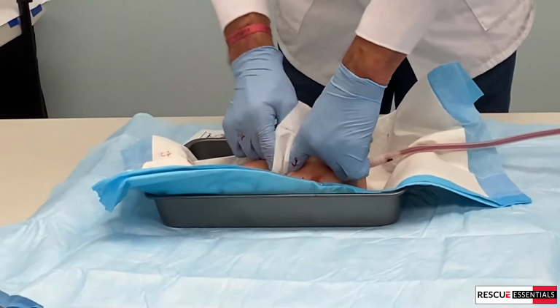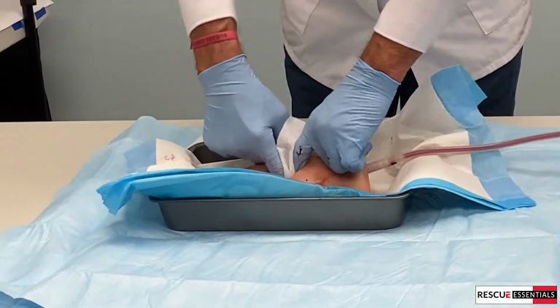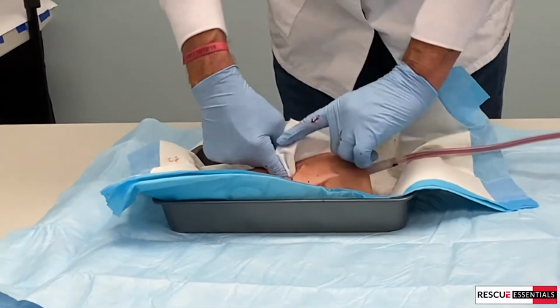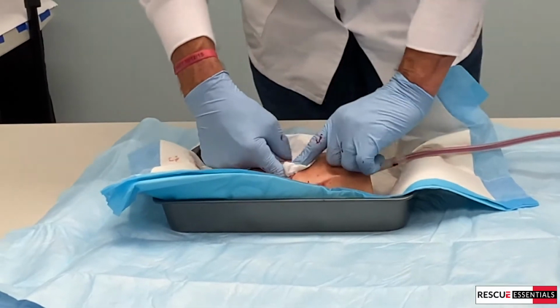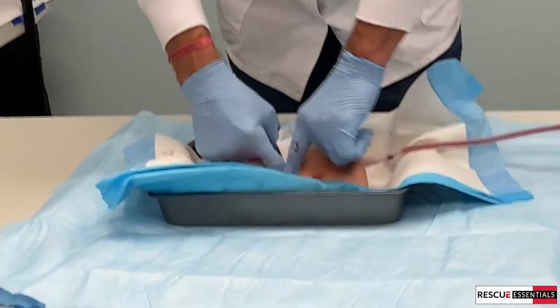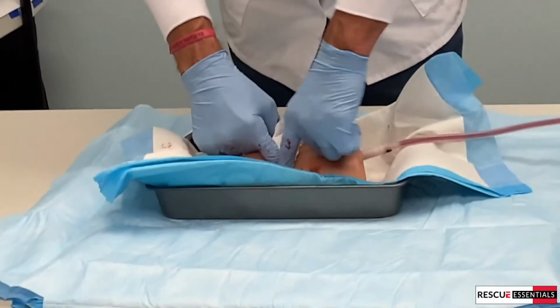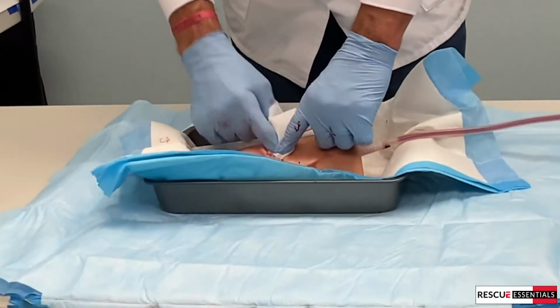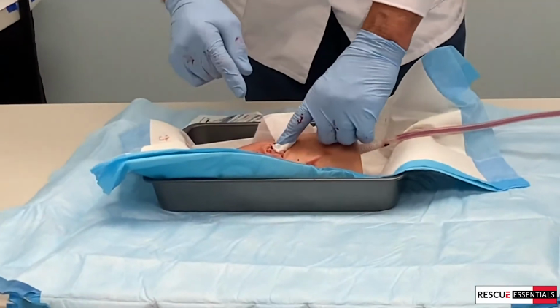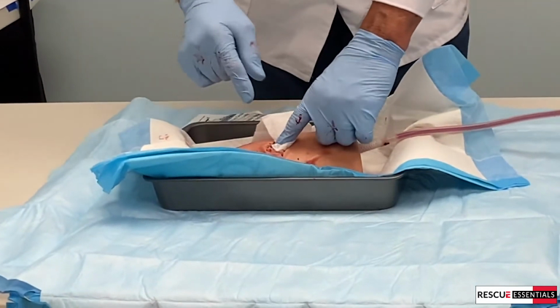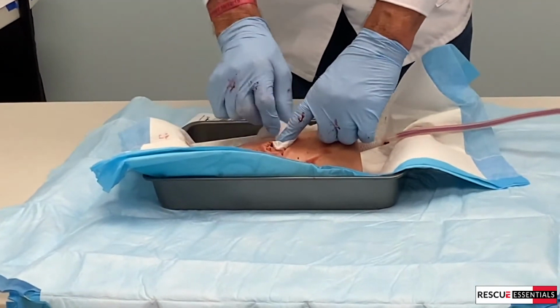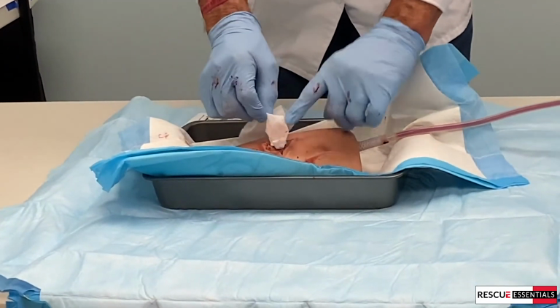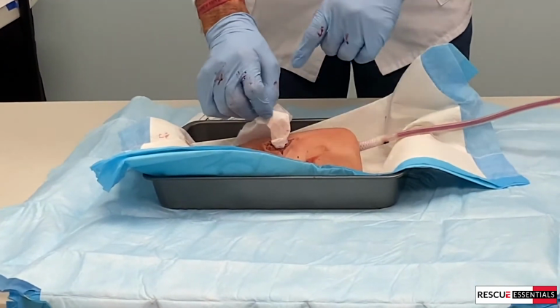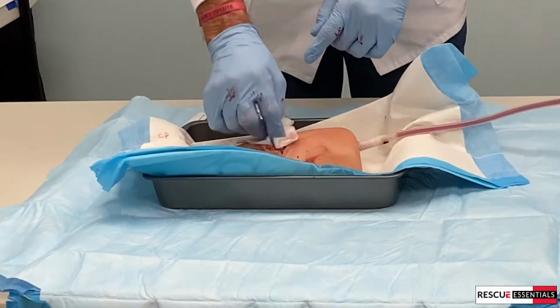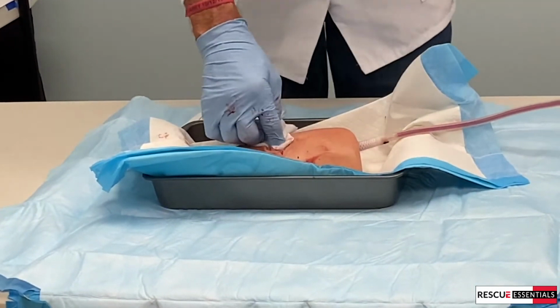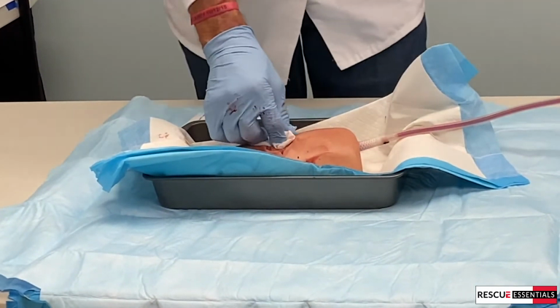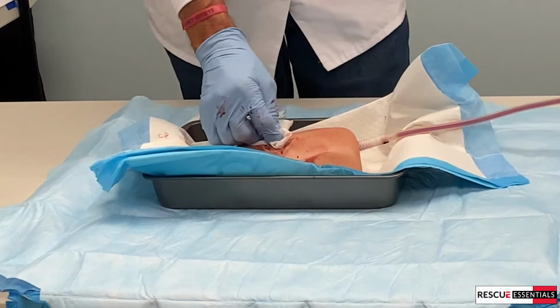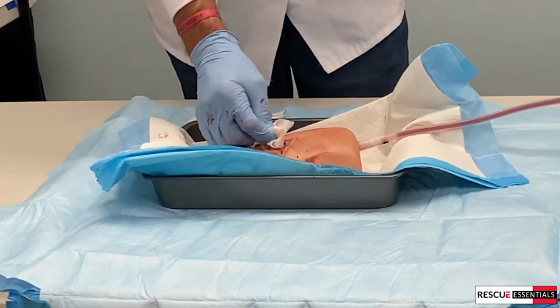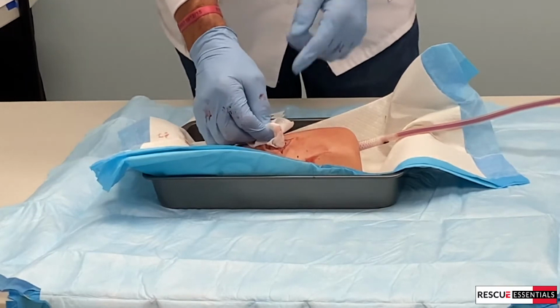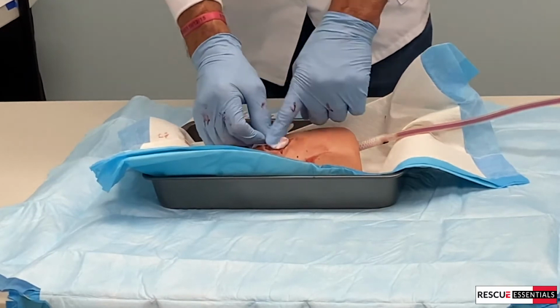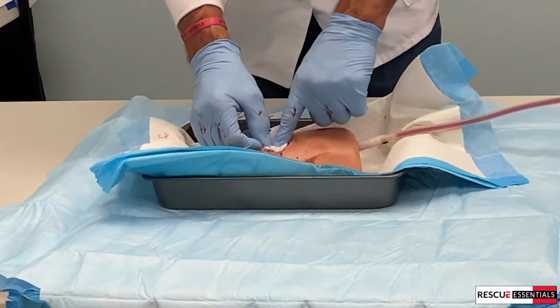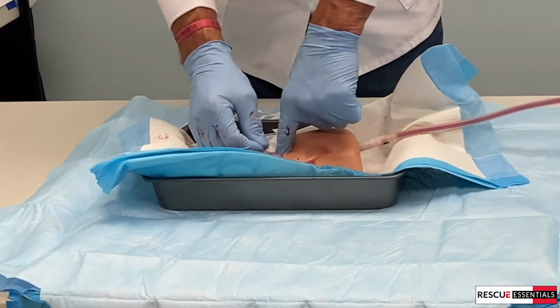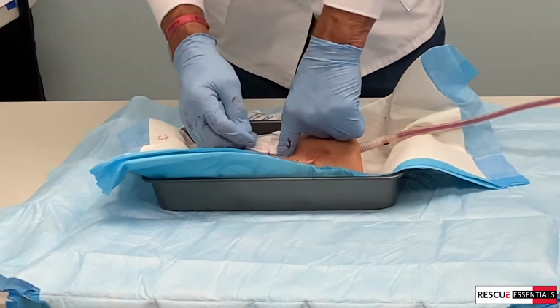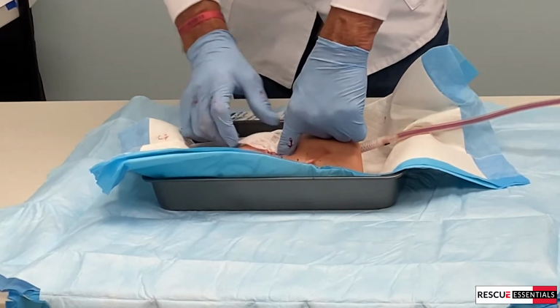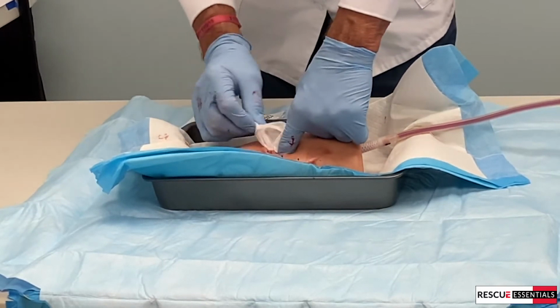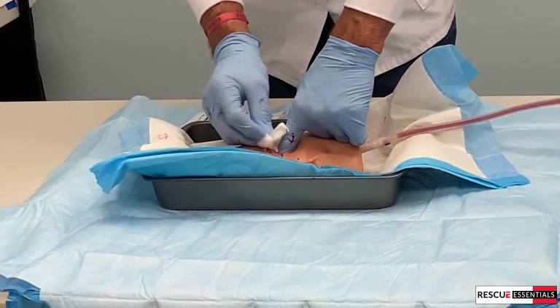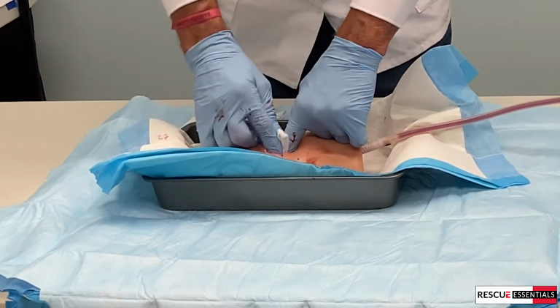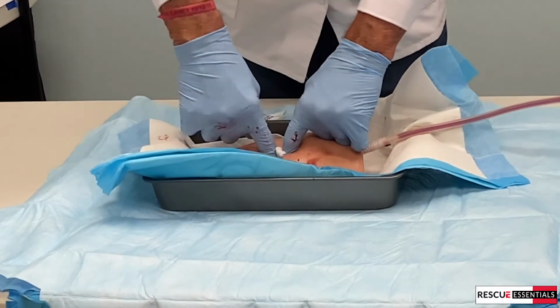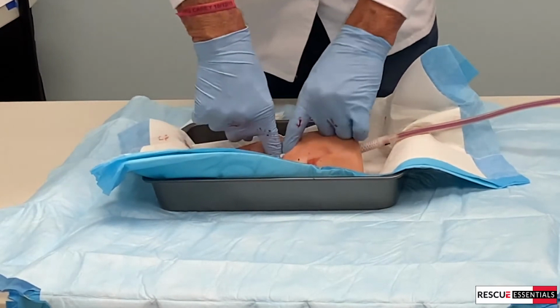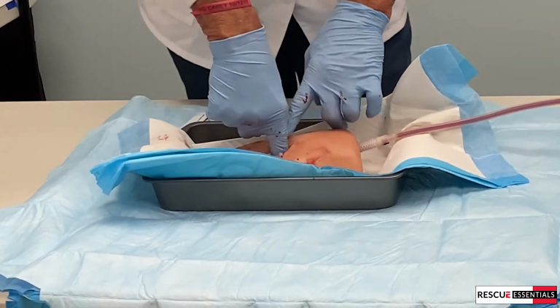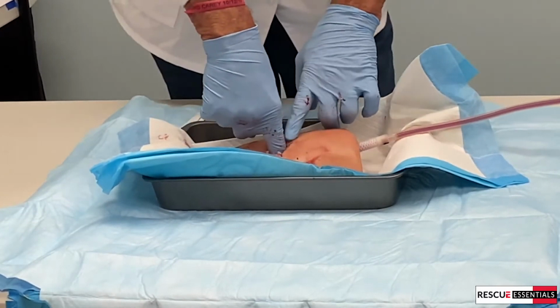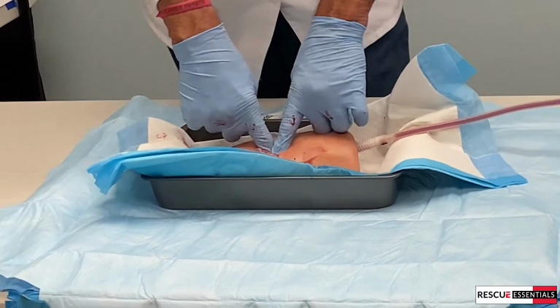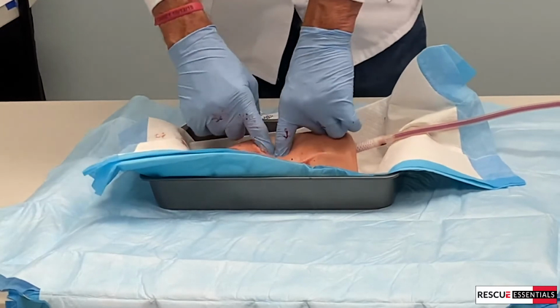Finger over finger. If I pull this finger out and get this one, then my bleeder is going to occur again. So I want to make sure I hold pressure before I push the next one in and do that exchange.